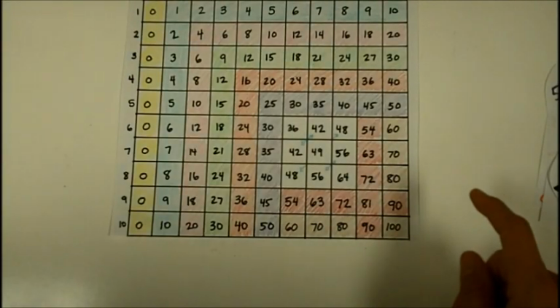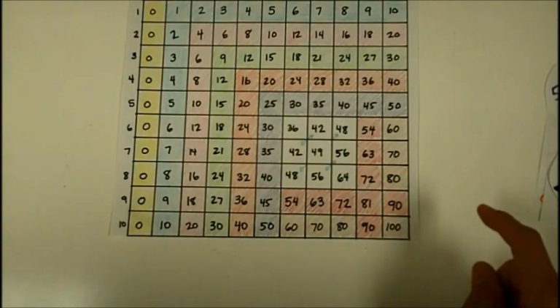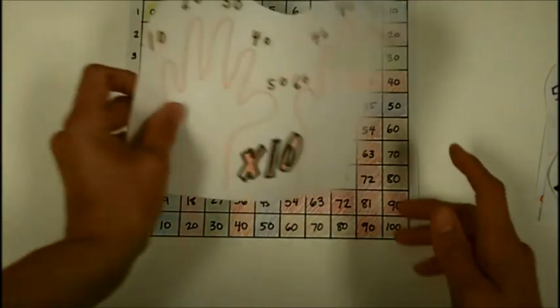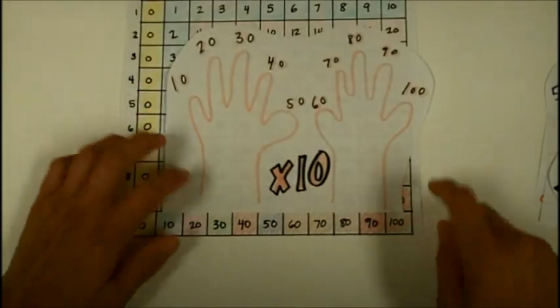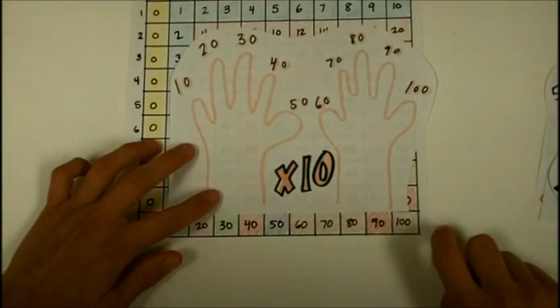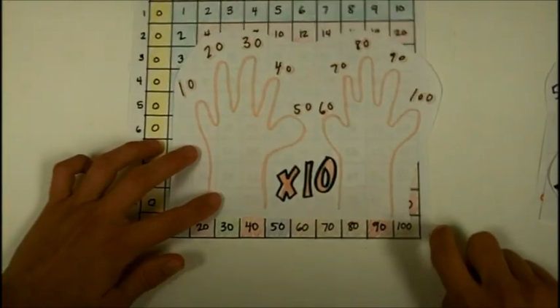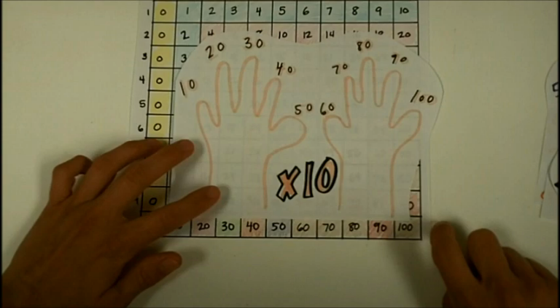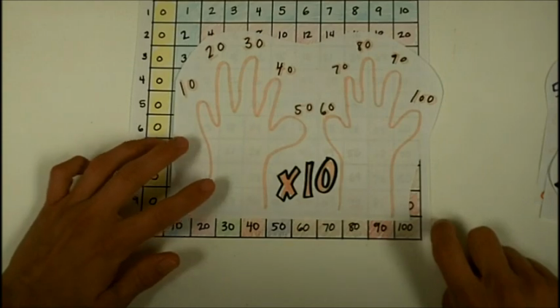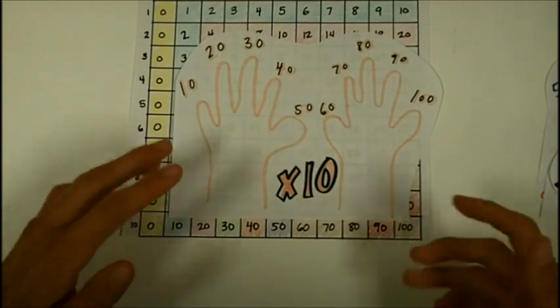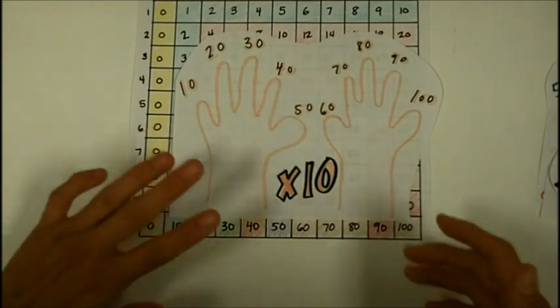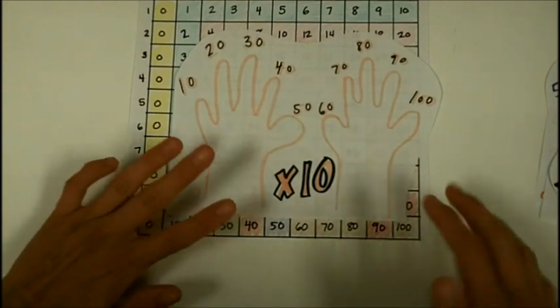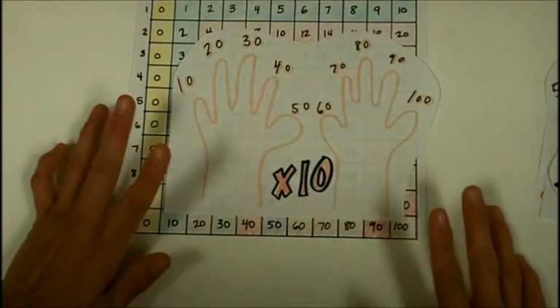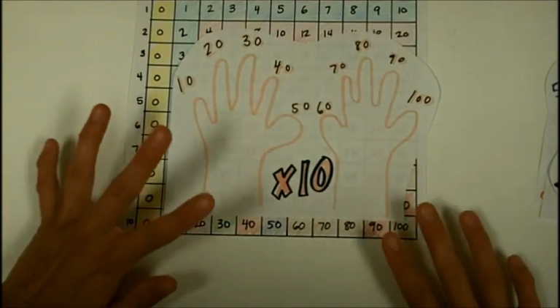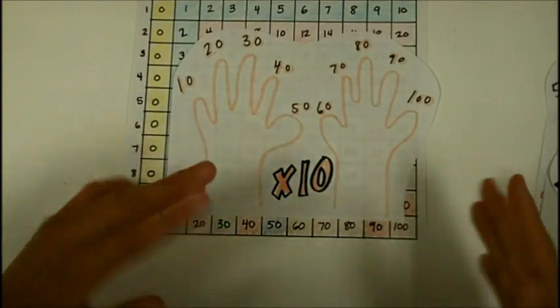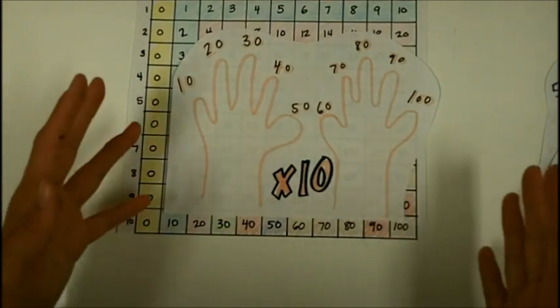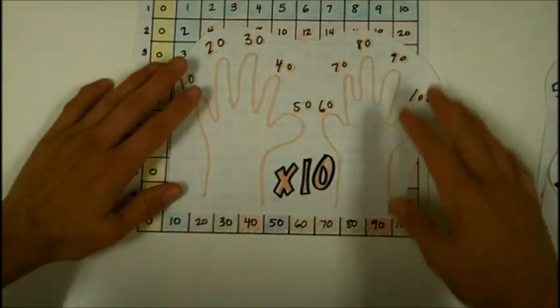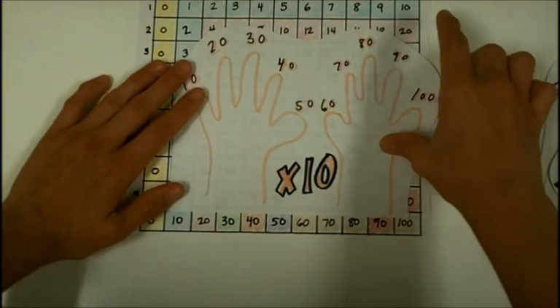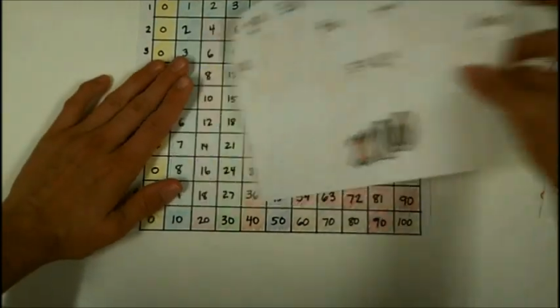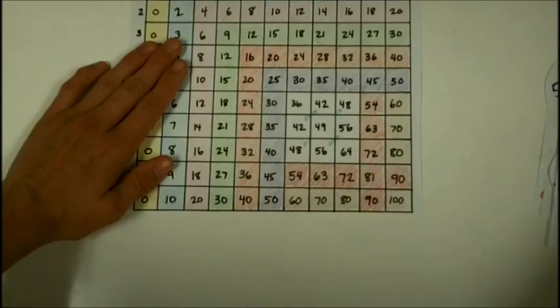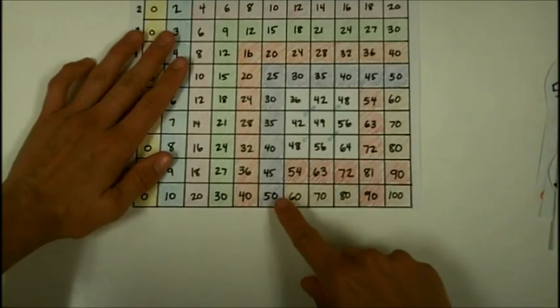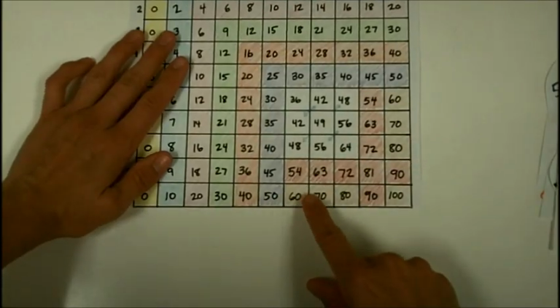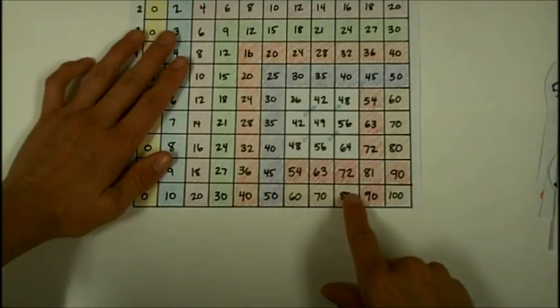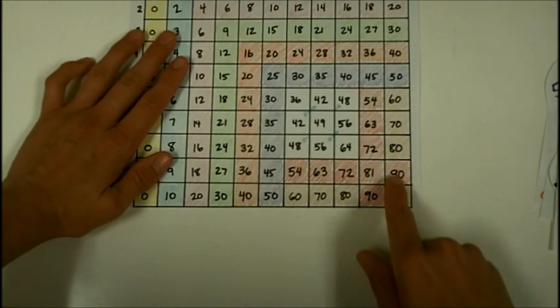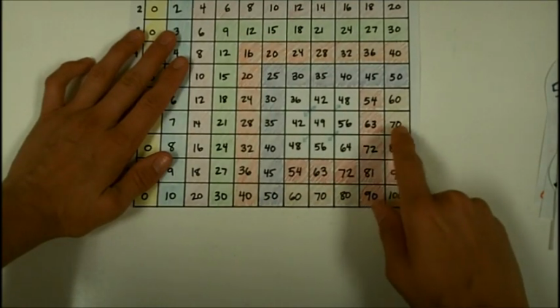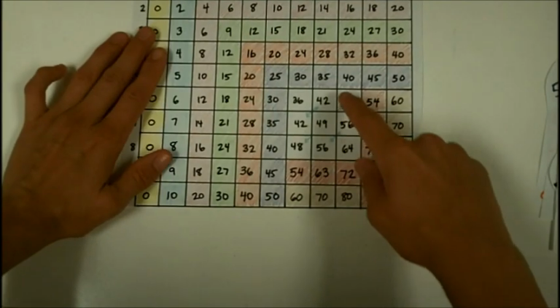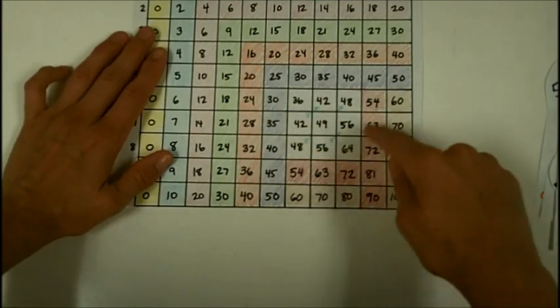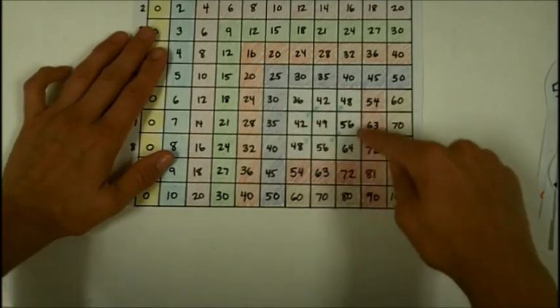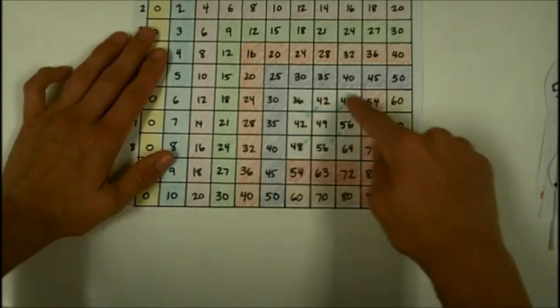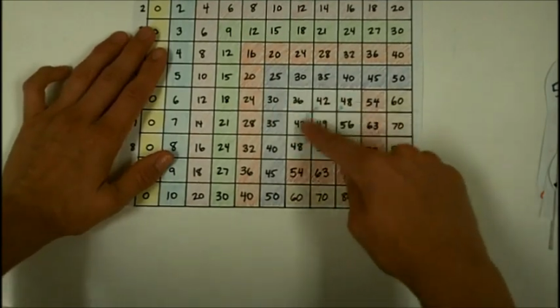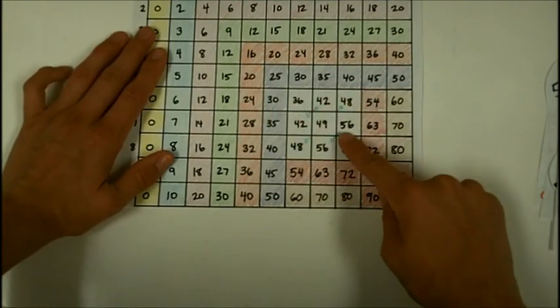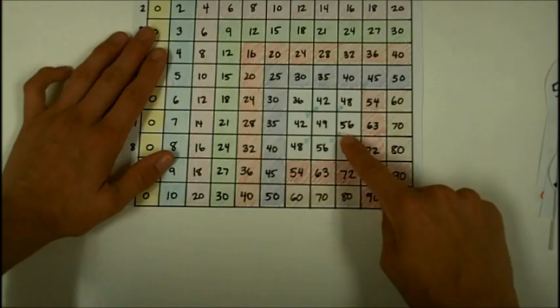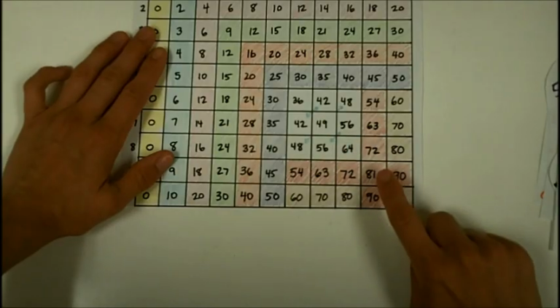In kindergarten you also learned to count by tens: ten, twenty, thirty, forty, fifty, sixty, seventy, eighty, ninety, a hundred. The tens facts are marked off here. That only leaves six facts in the middle still to learn.